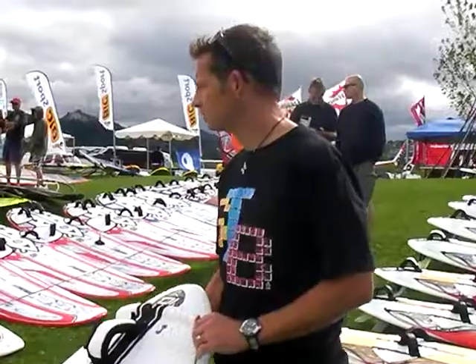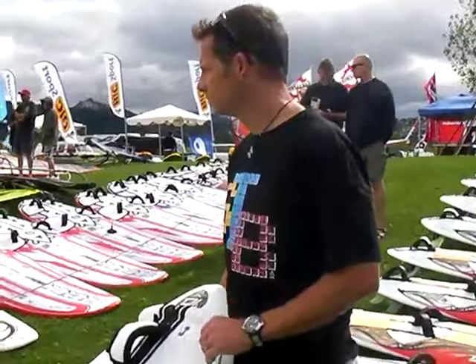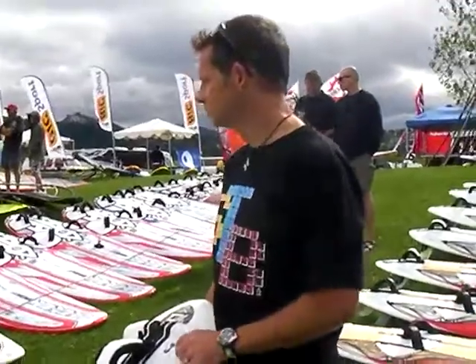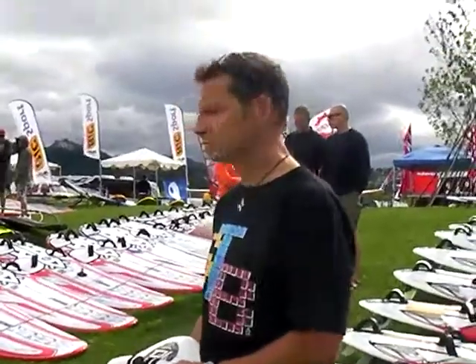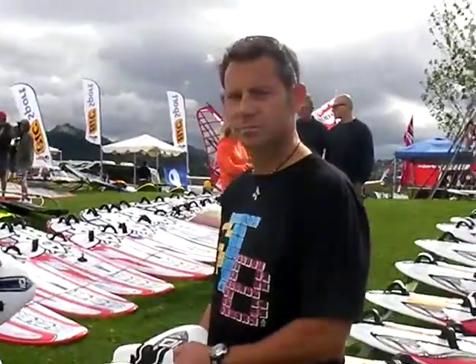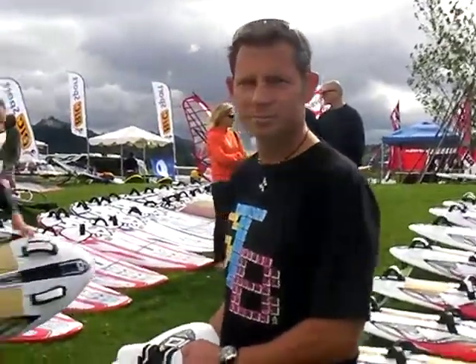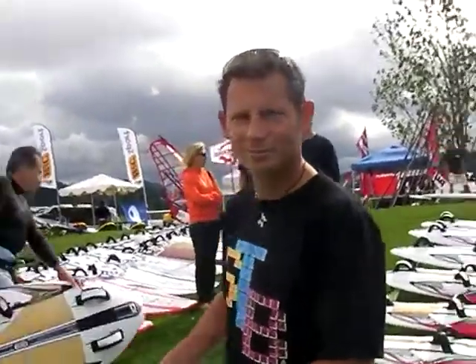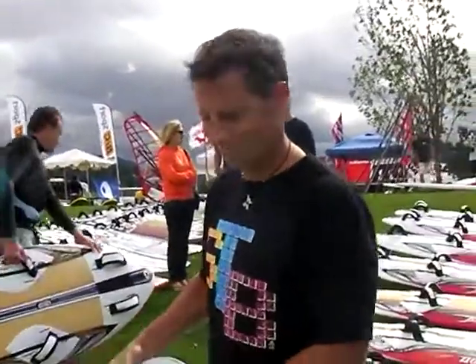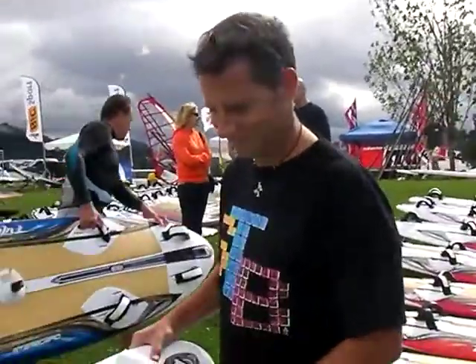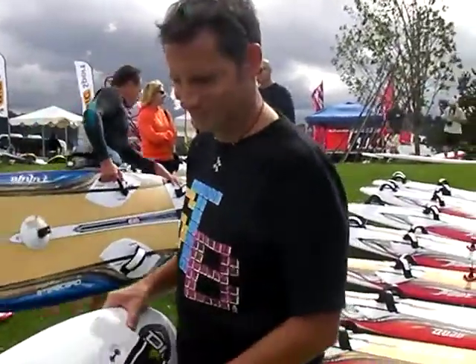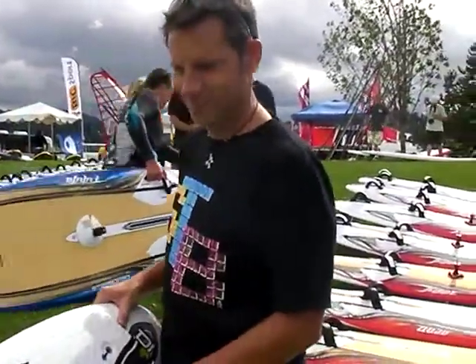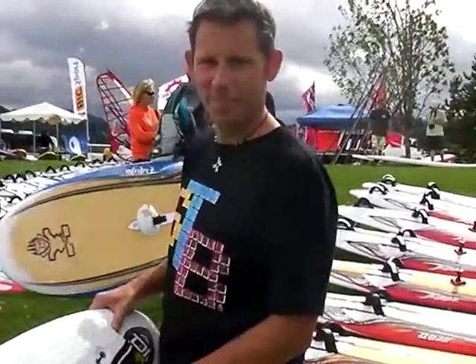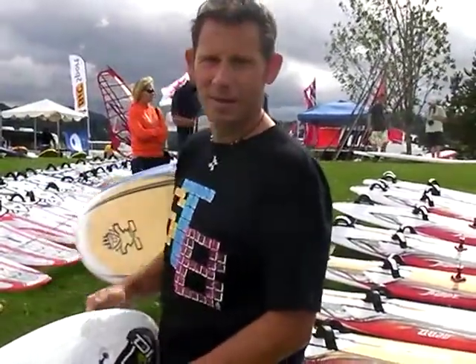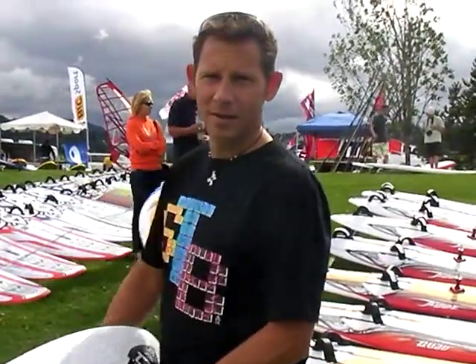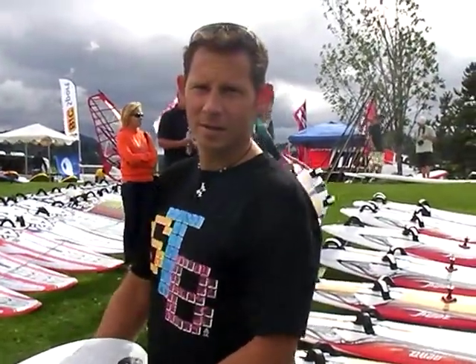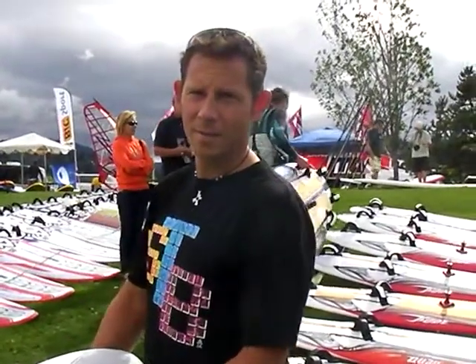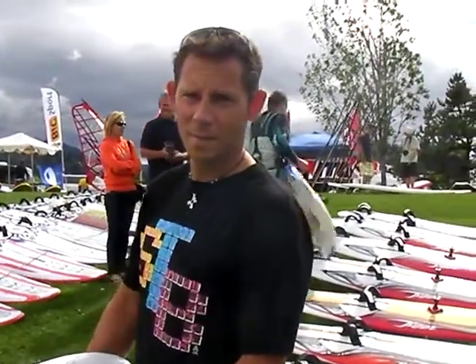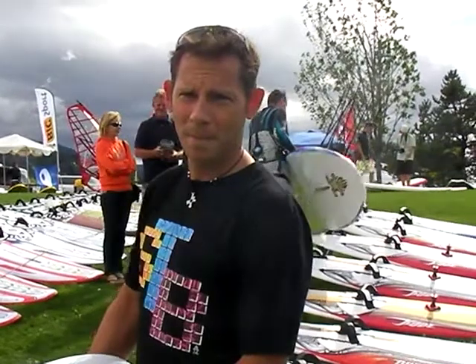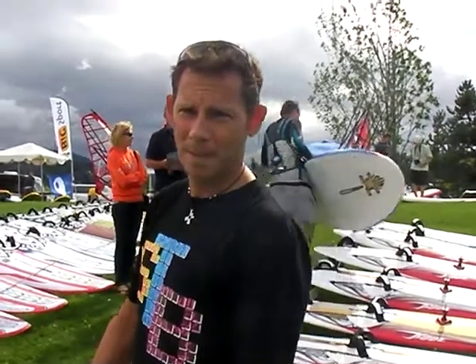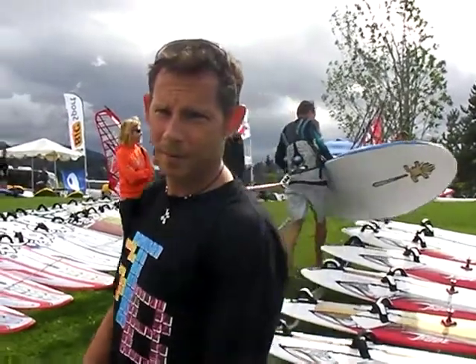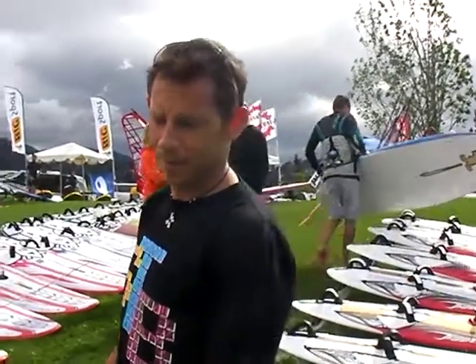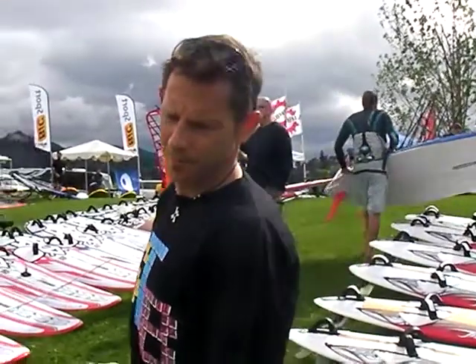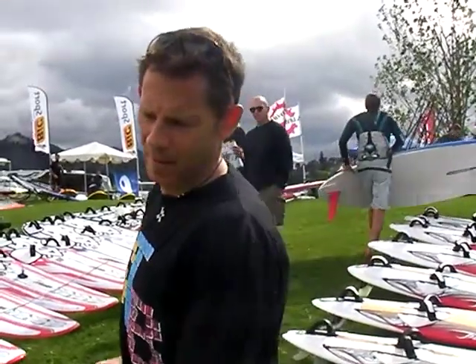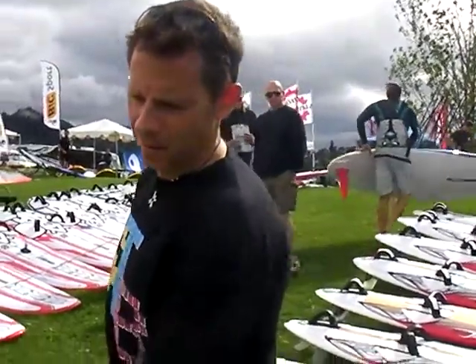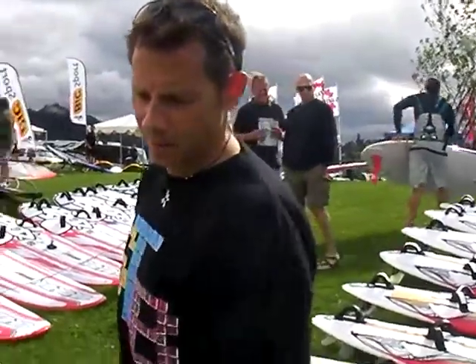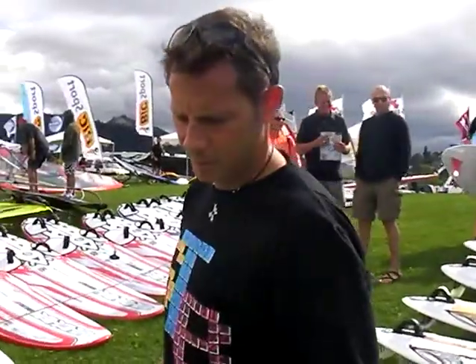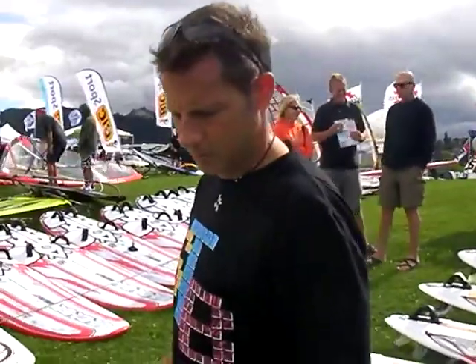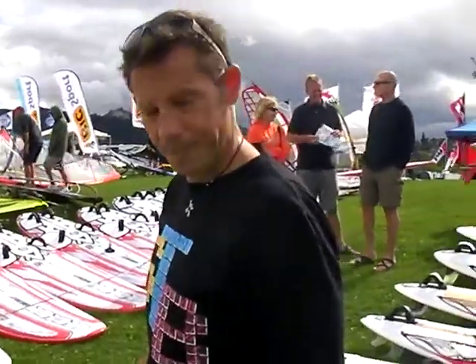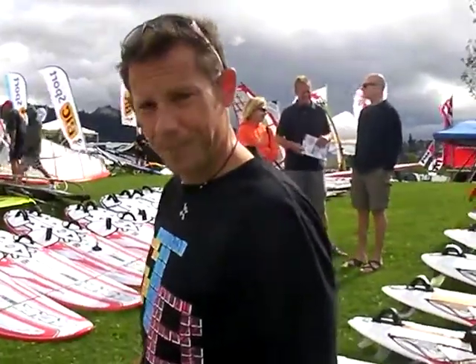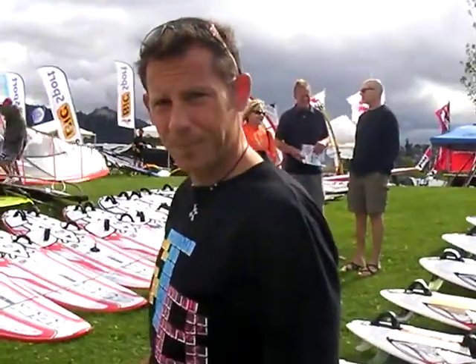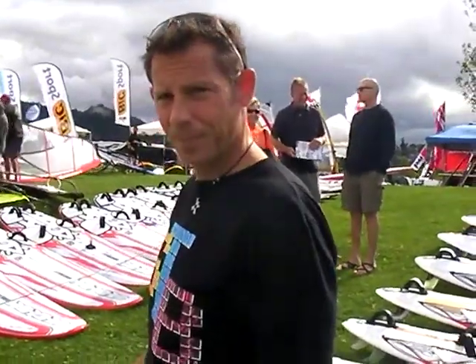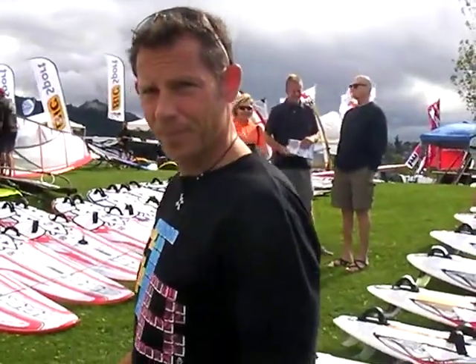This is CJ Ranch with Starboard. He's going to introduce a new board for us called the Atom, which I tried the other day and was very impressed with.